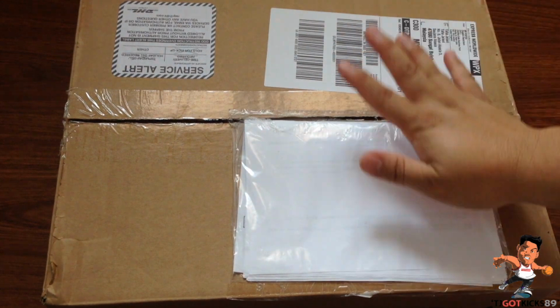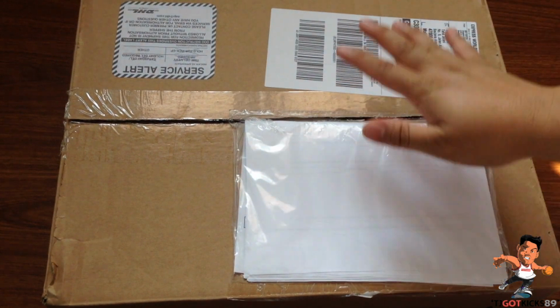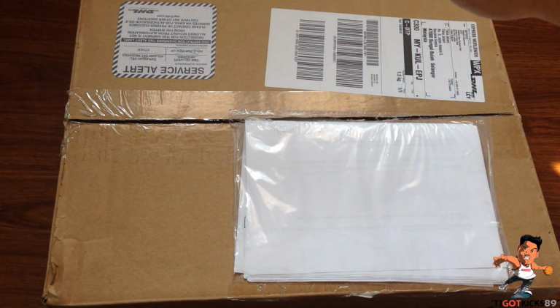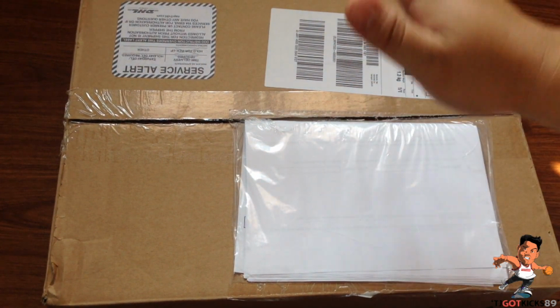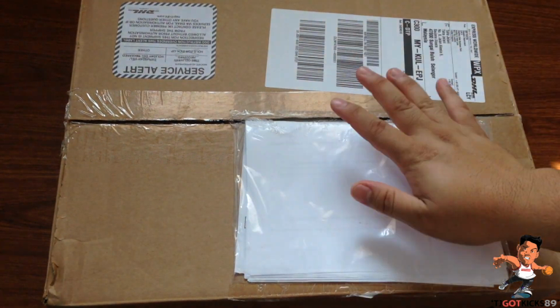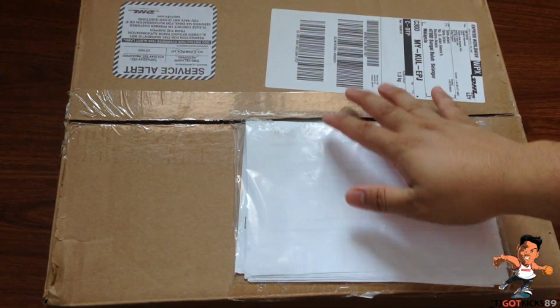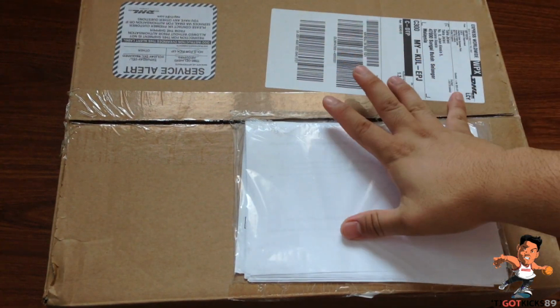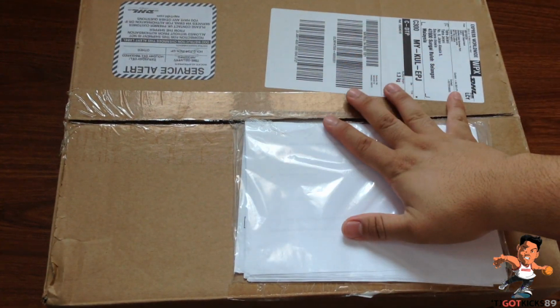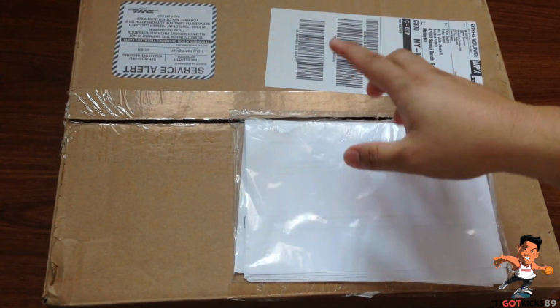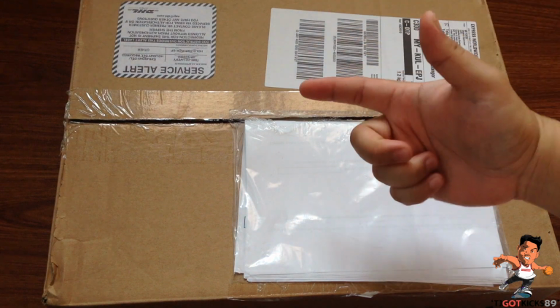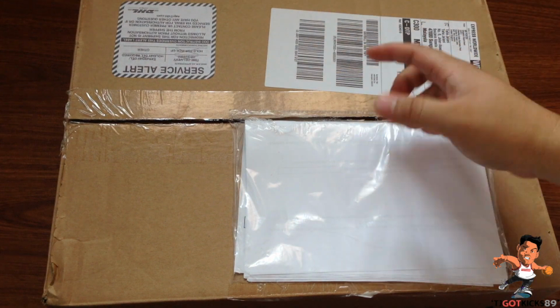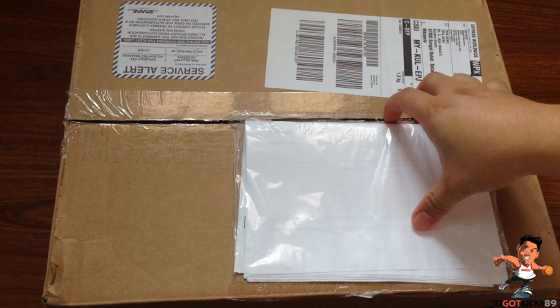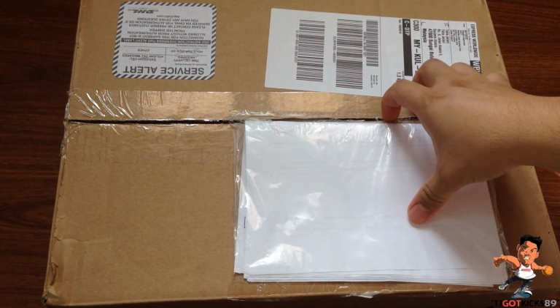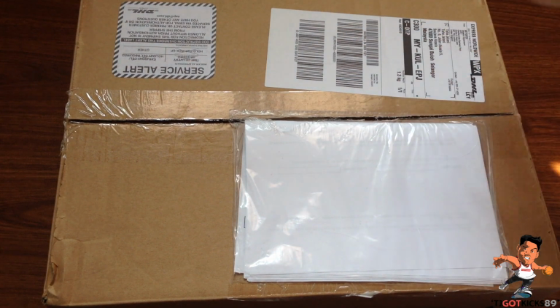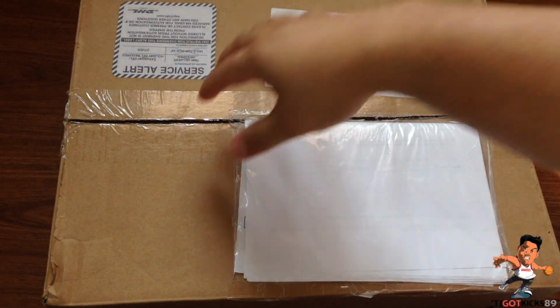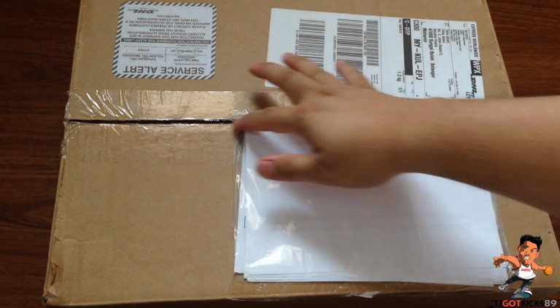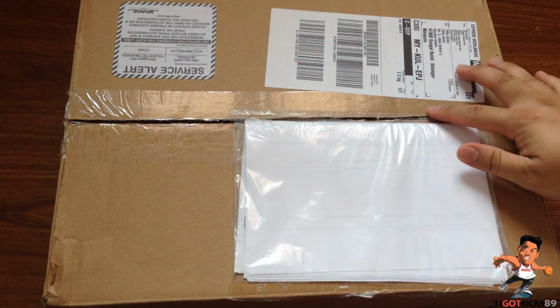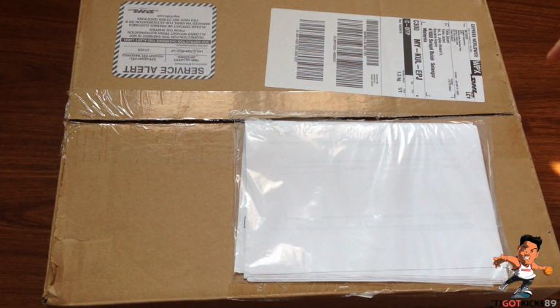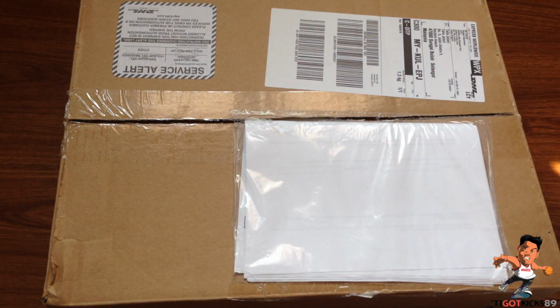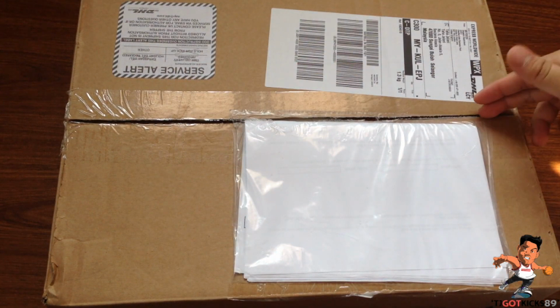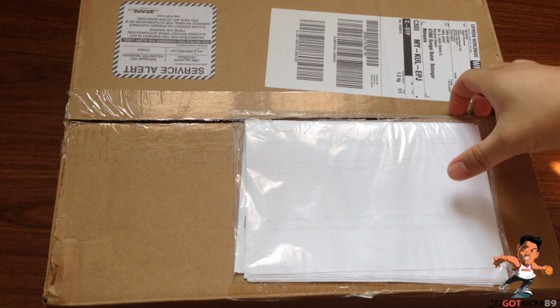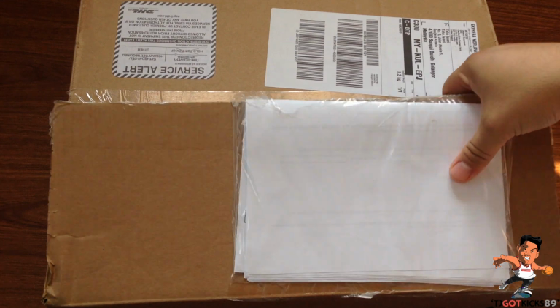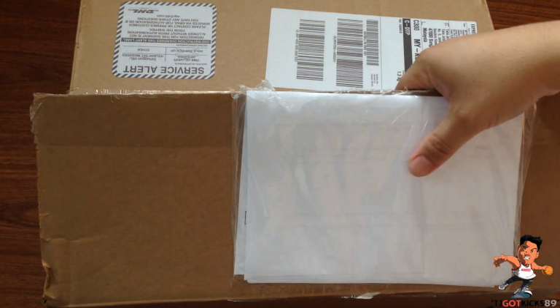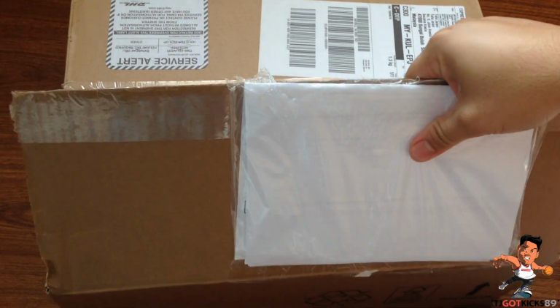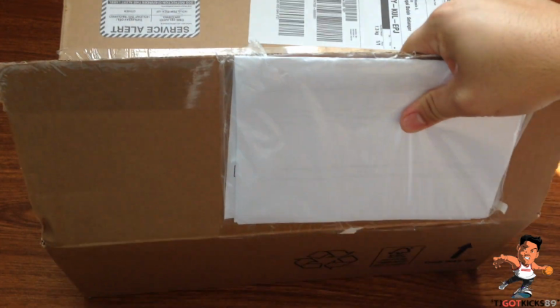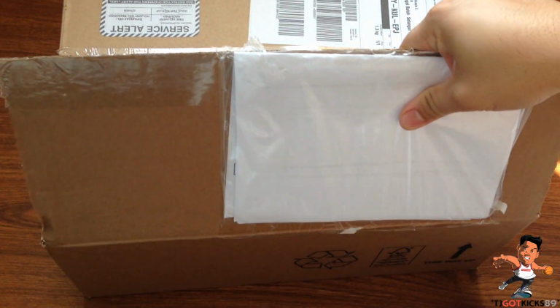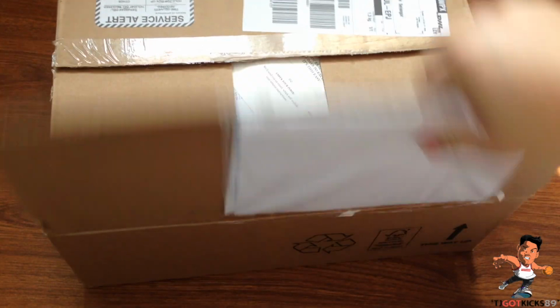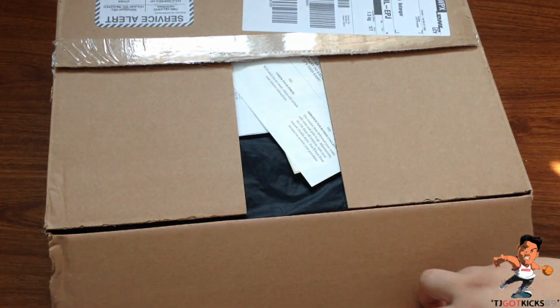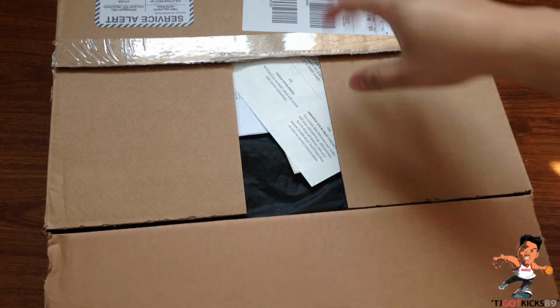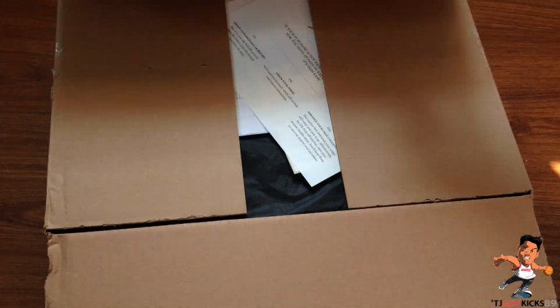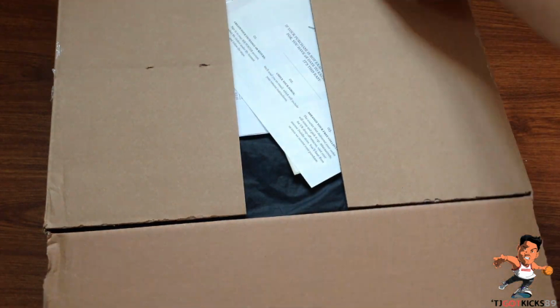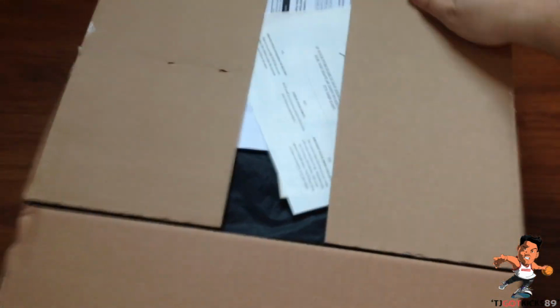Today we have a pickup from the United Kingdom, specifically from Mr. Porter the website. I've already taken the liberty to cut the tape open so I can cut the video short, so let's see what's inside.